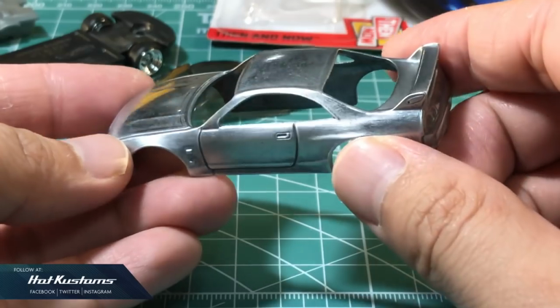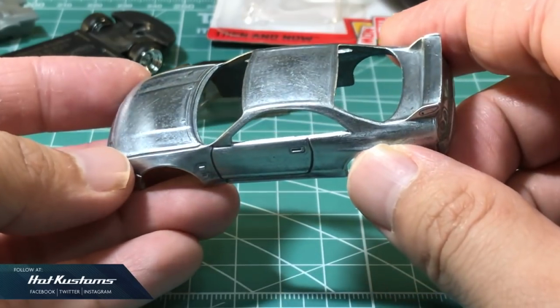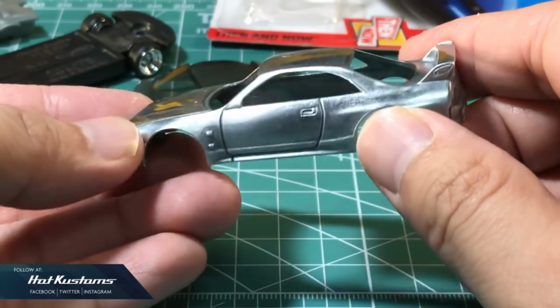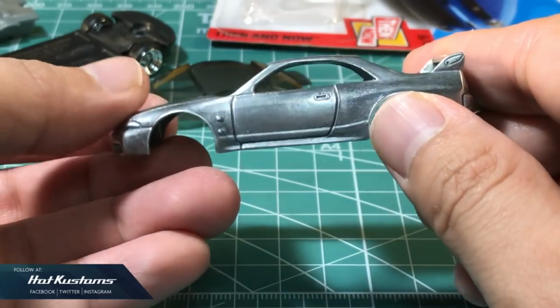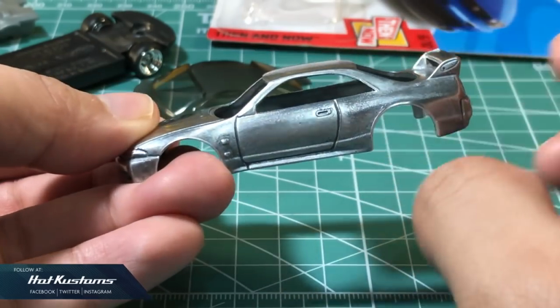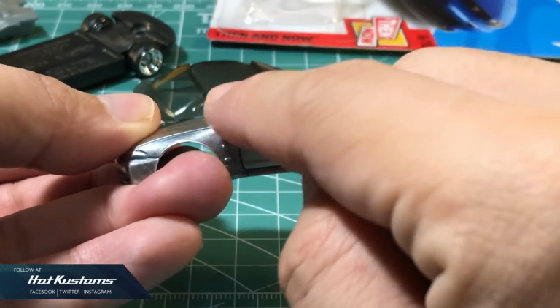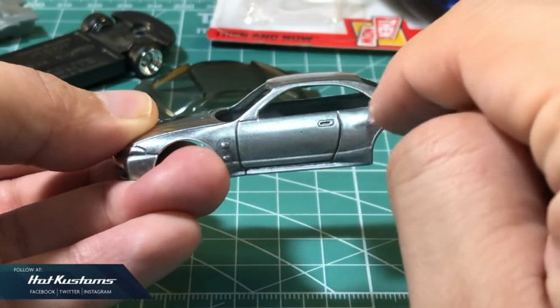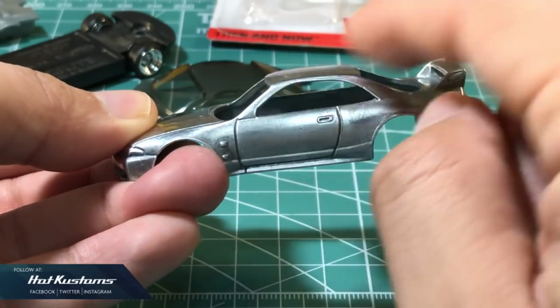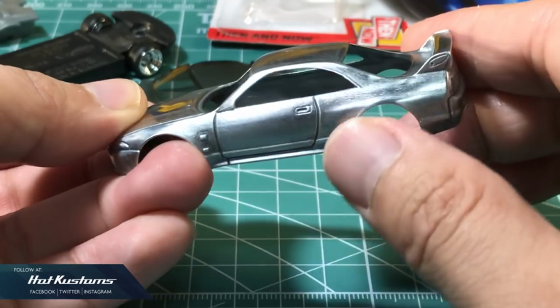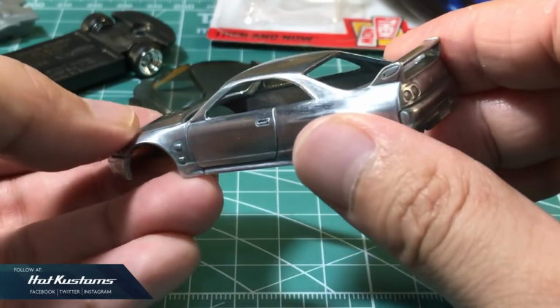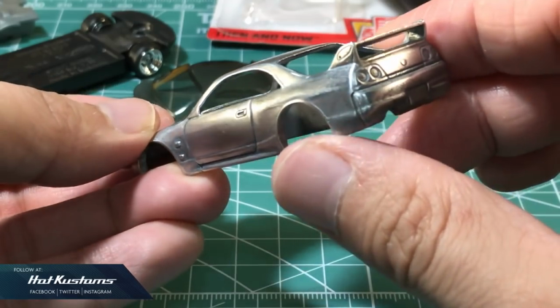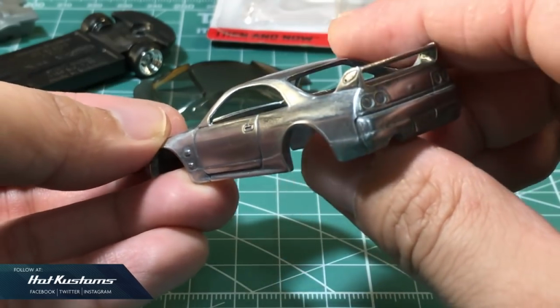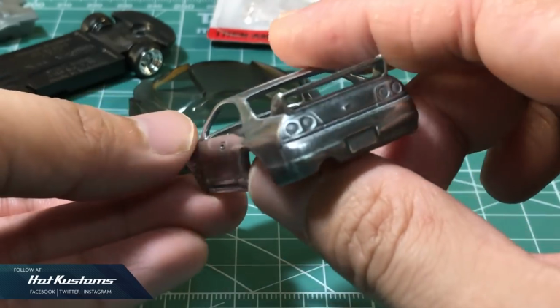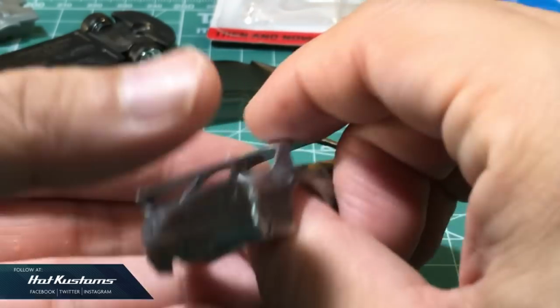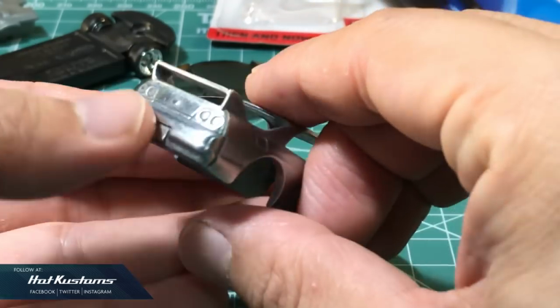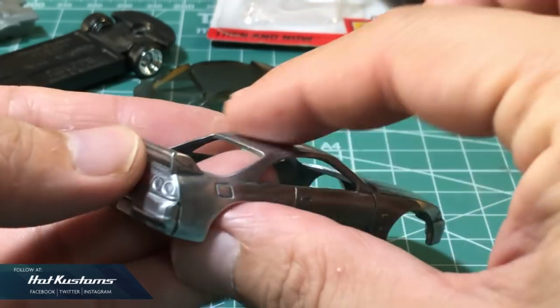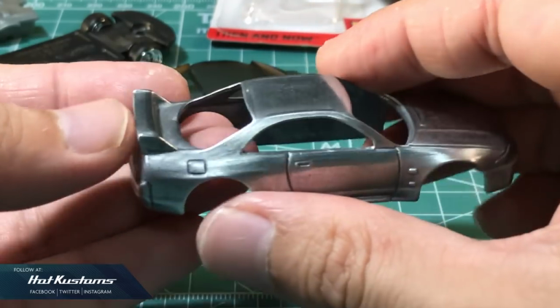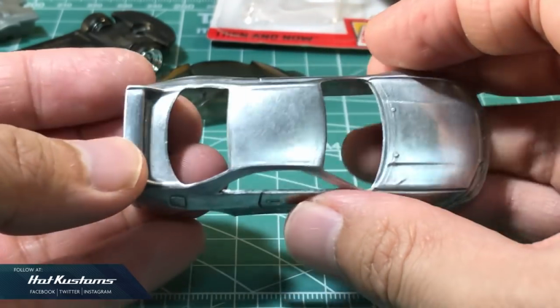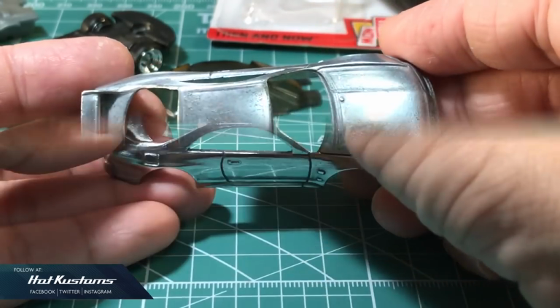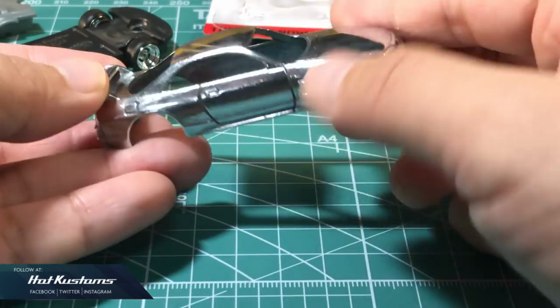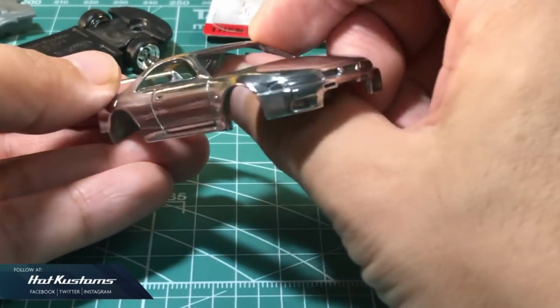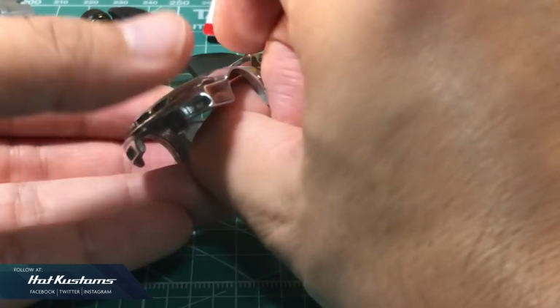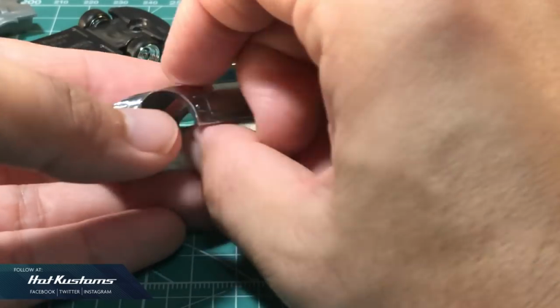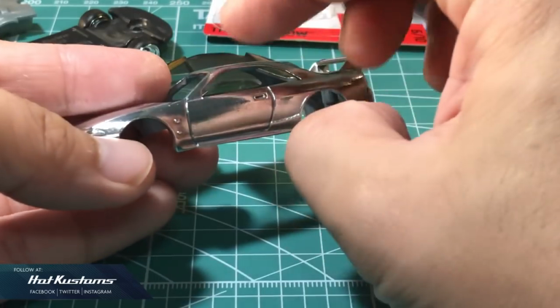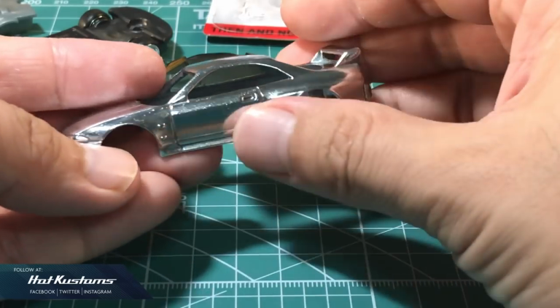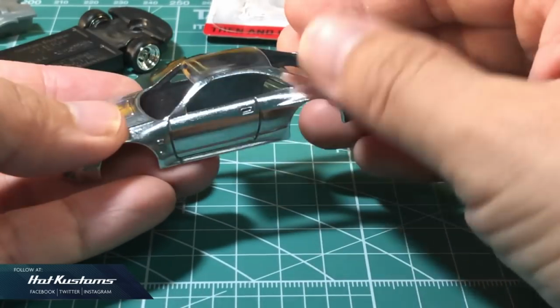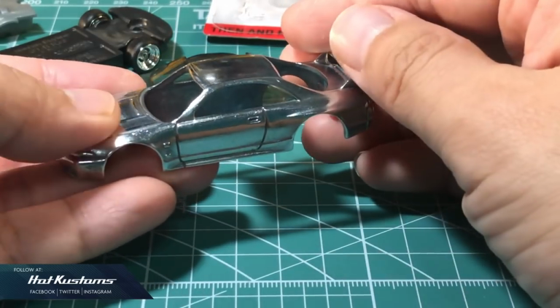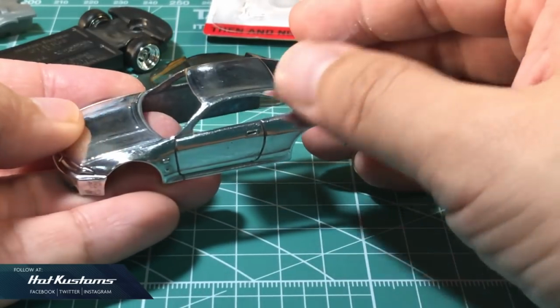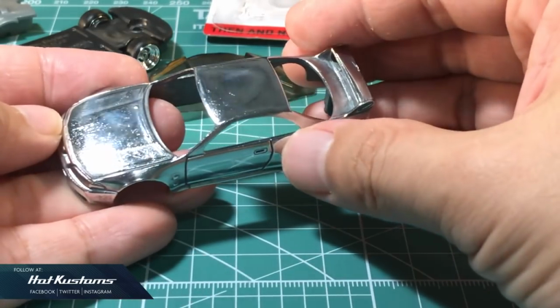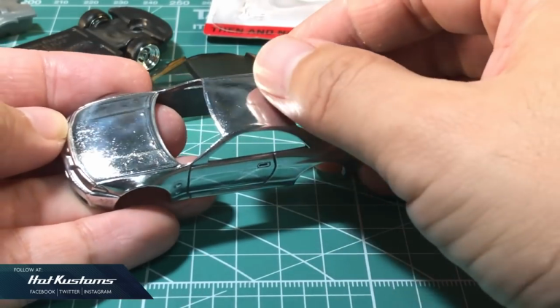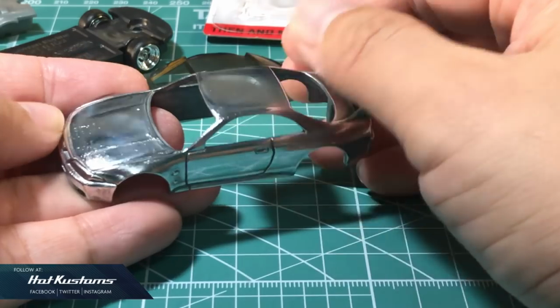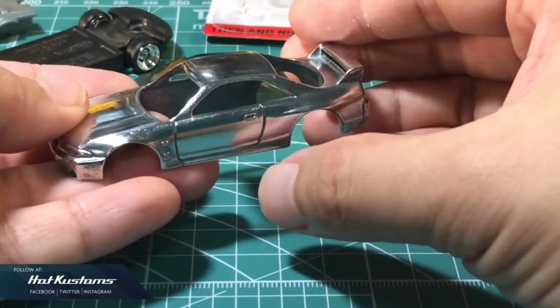The paint is now stripped from the body and I will use a file to smoothen out all the edges before I proceed to polish. You can use any polishing brand, preferably with a Dremel, to achieve a mirror surface body.